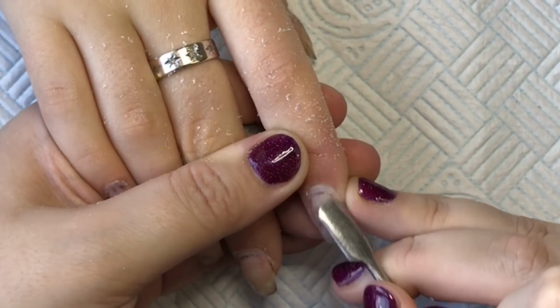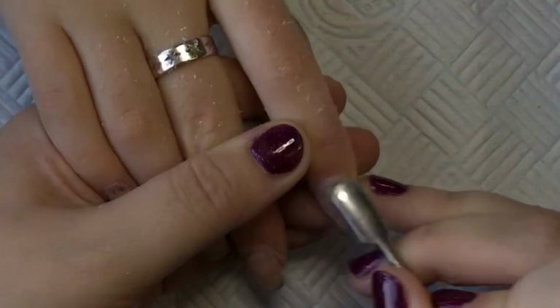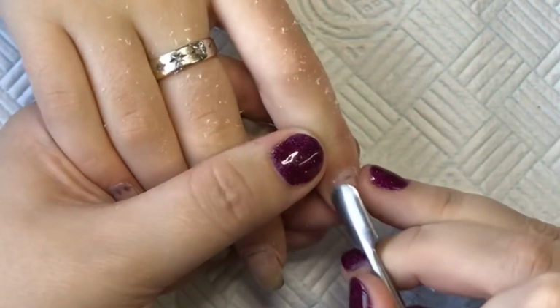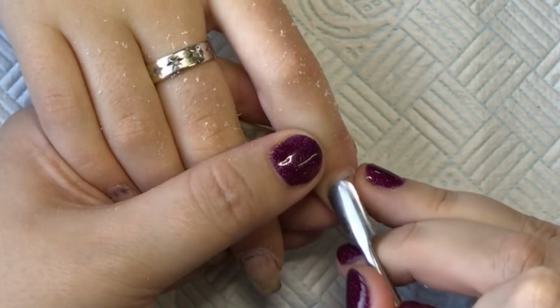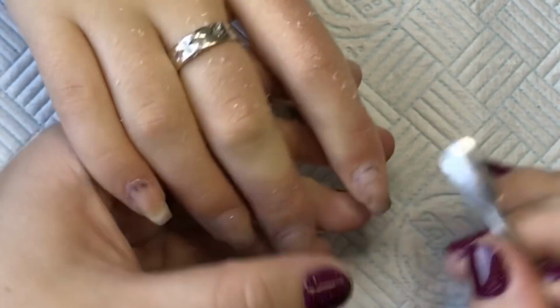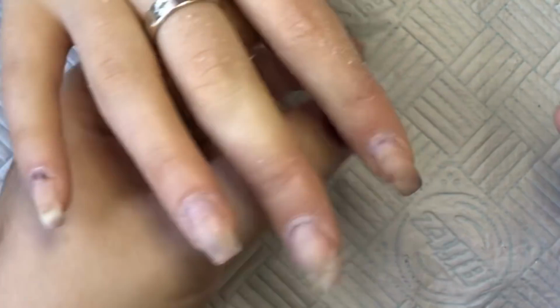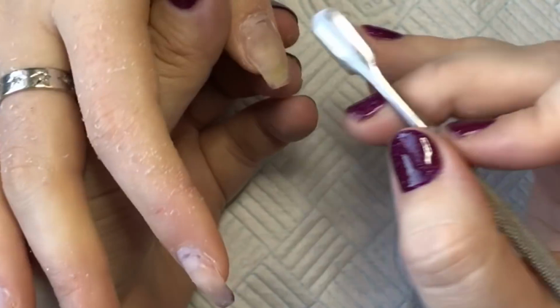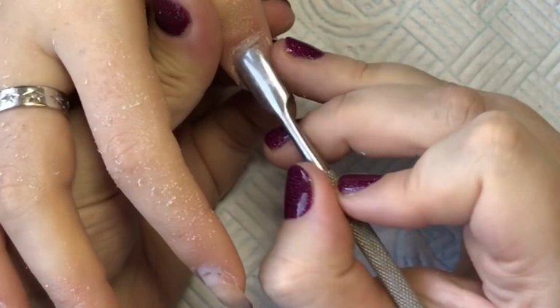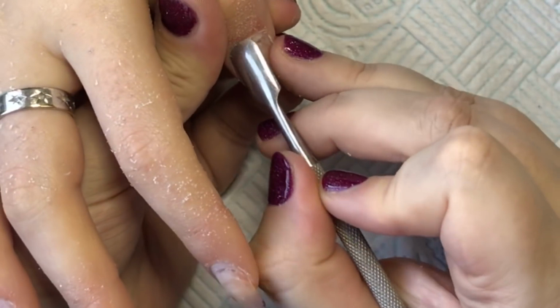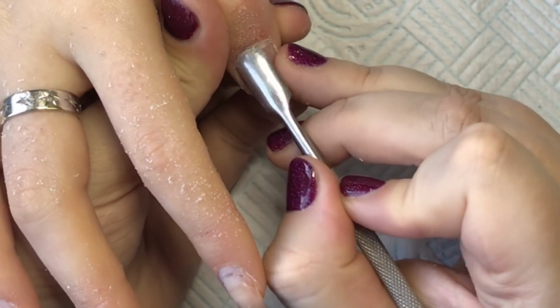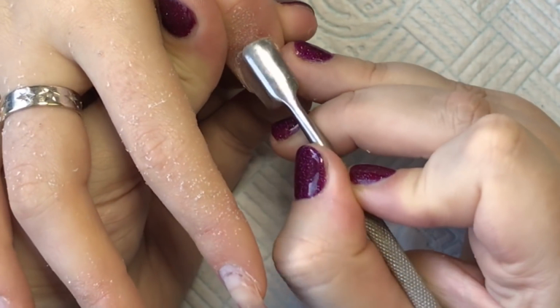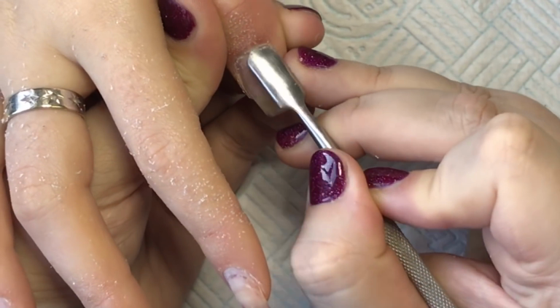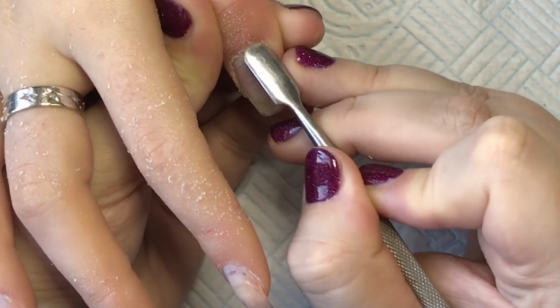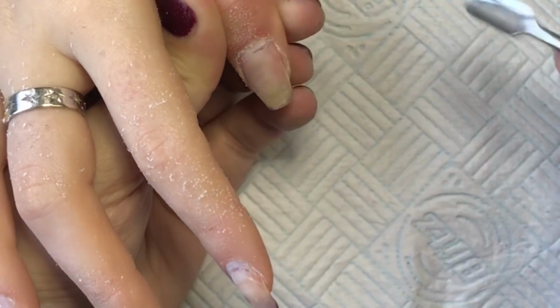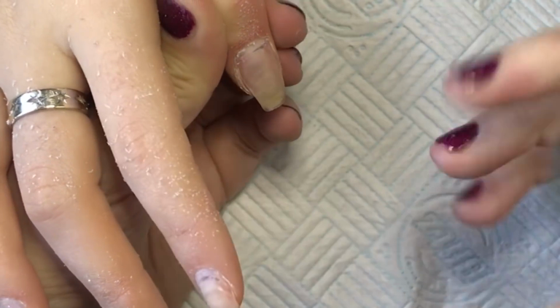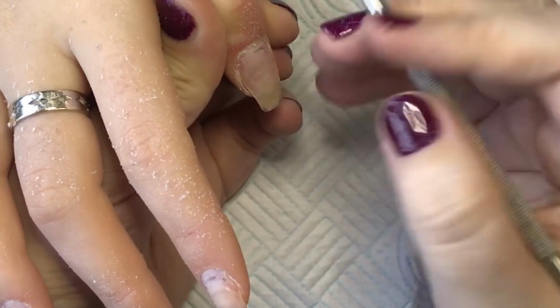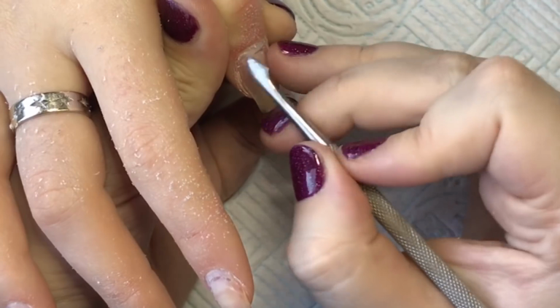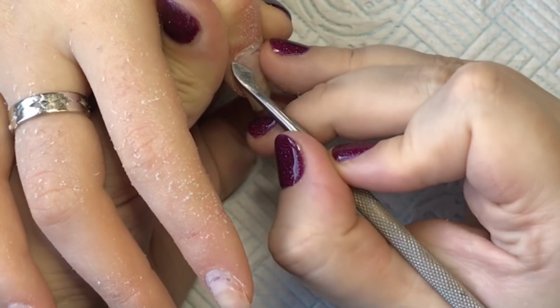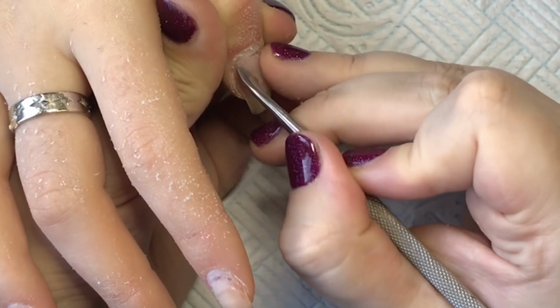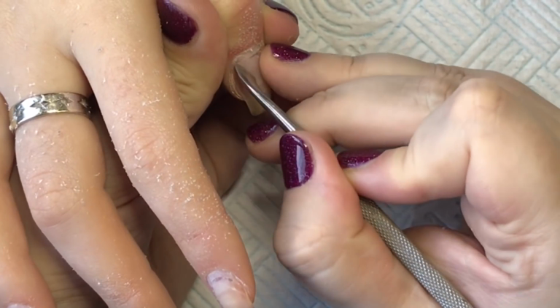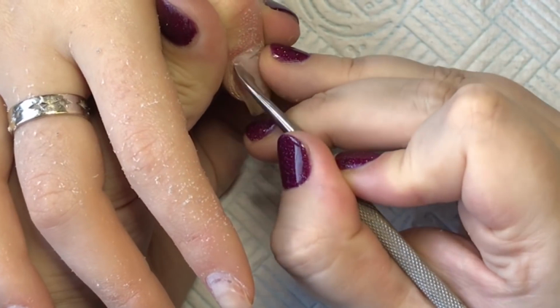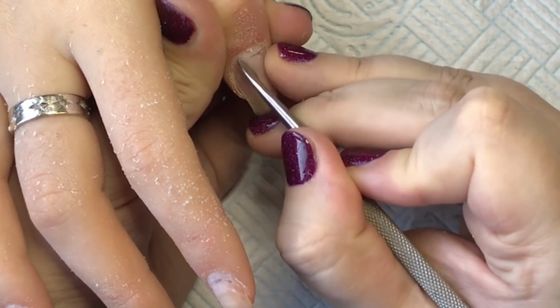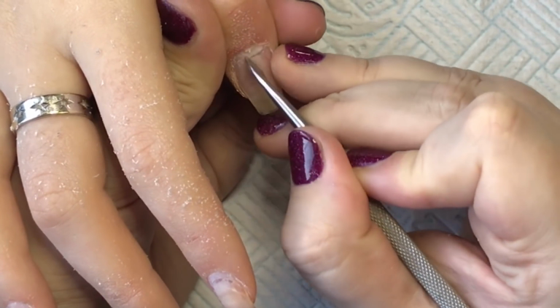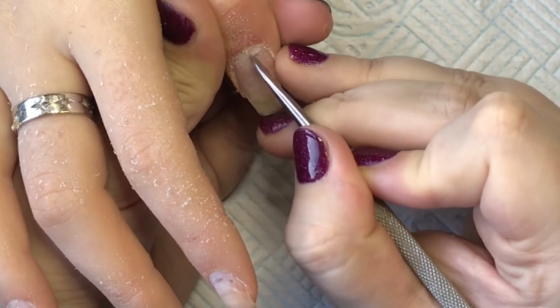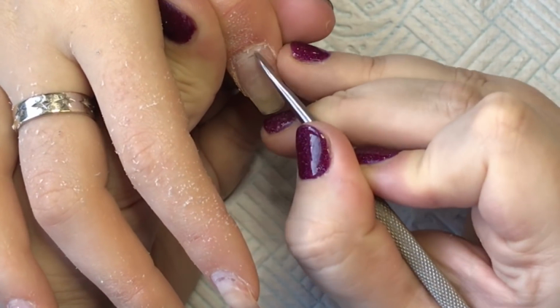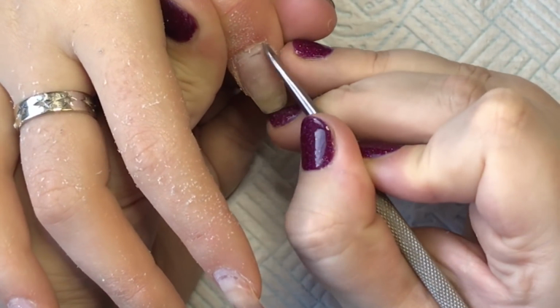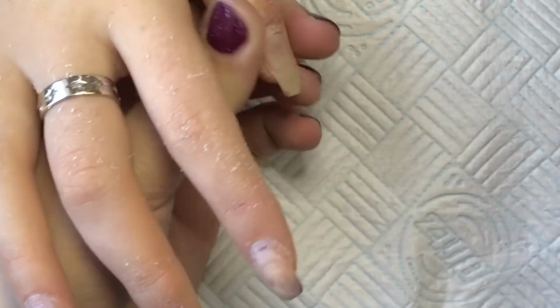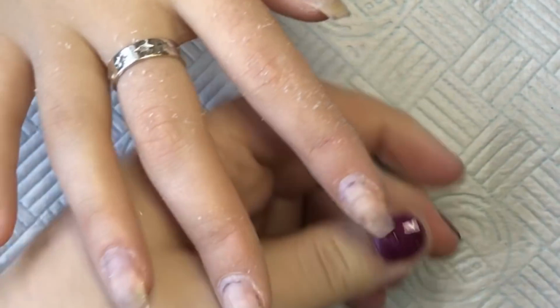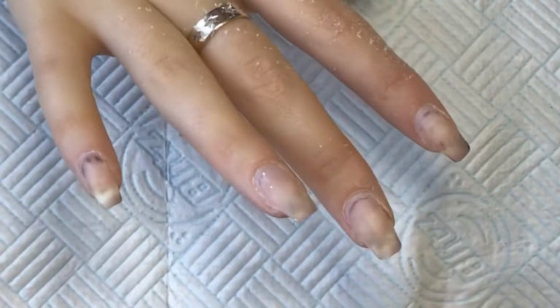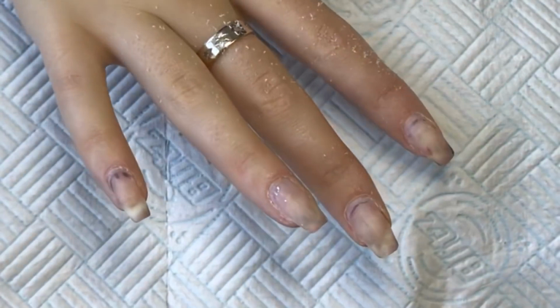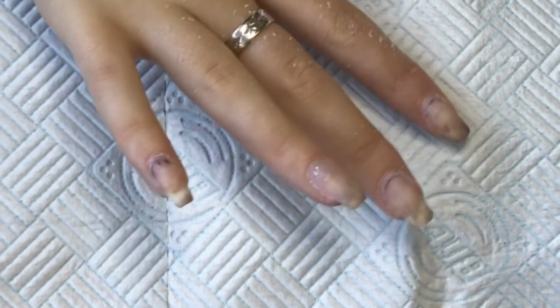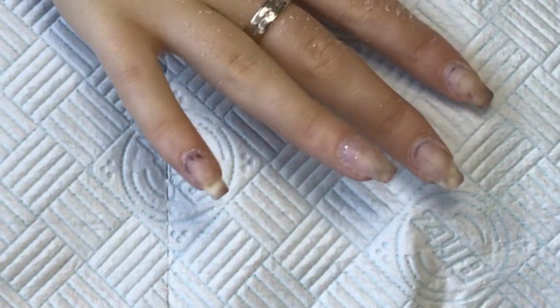Then I'm coming in with my cuticle bit, another one from Glitter Planet, and I'm just going to whiz around and remove all that dead skin off her nail.